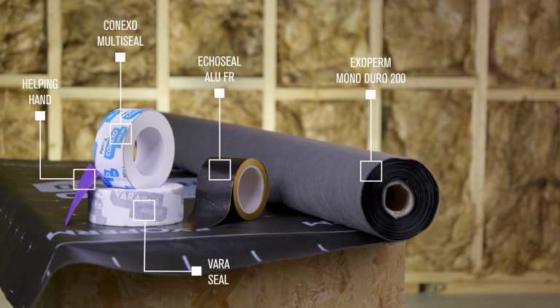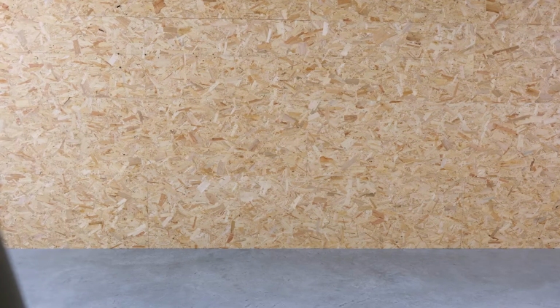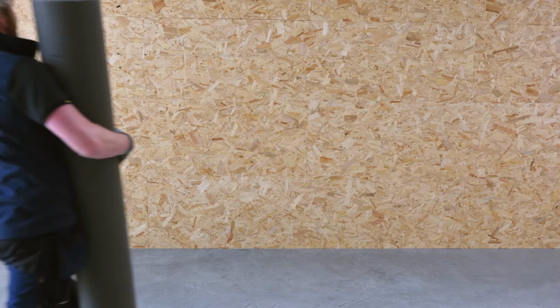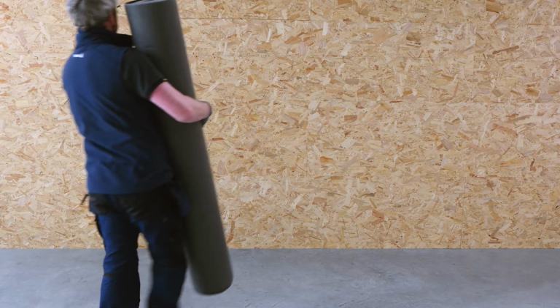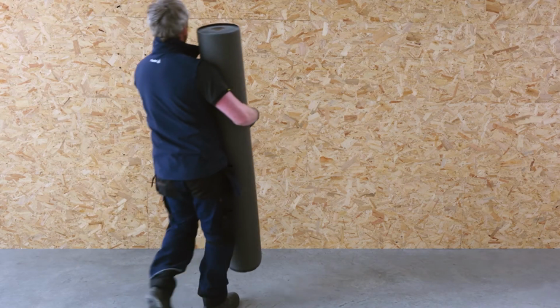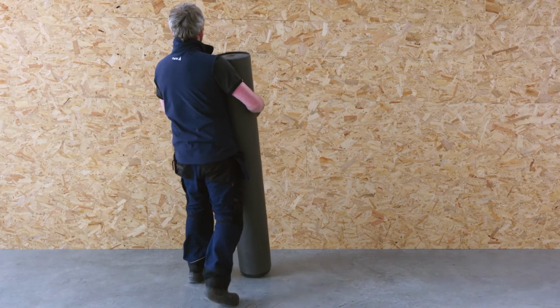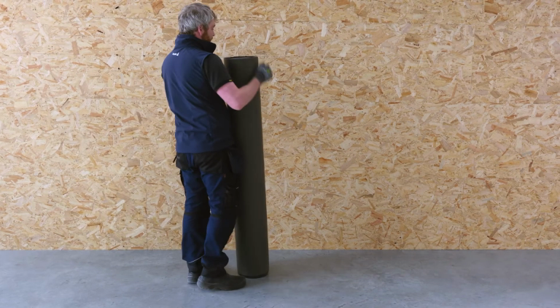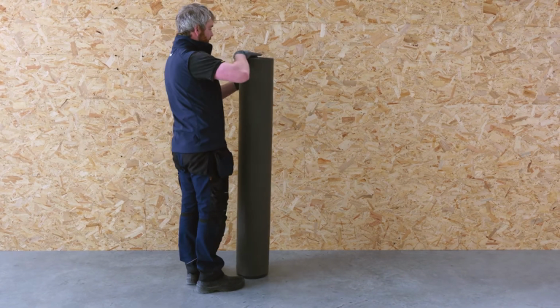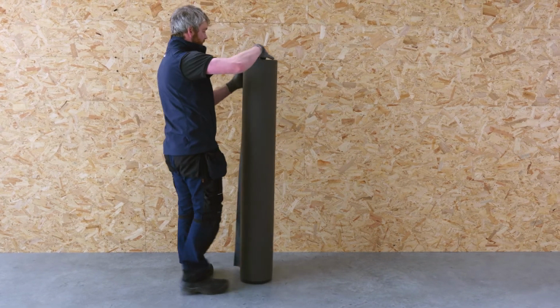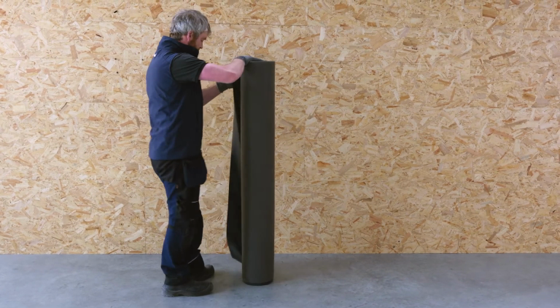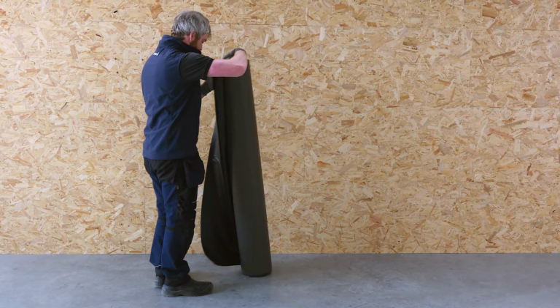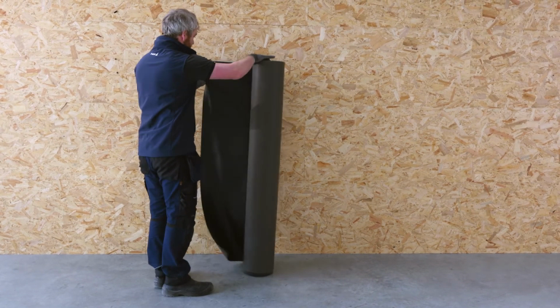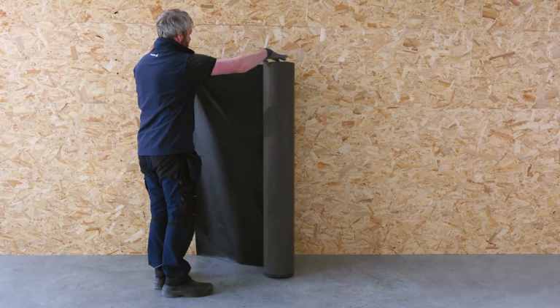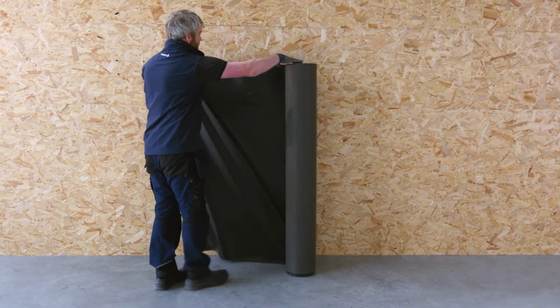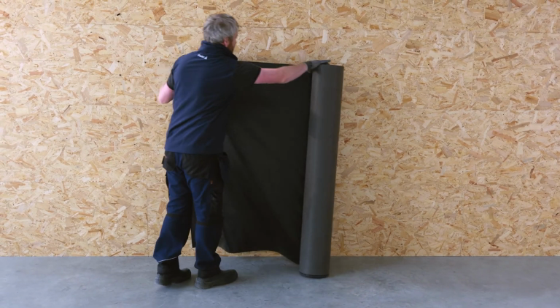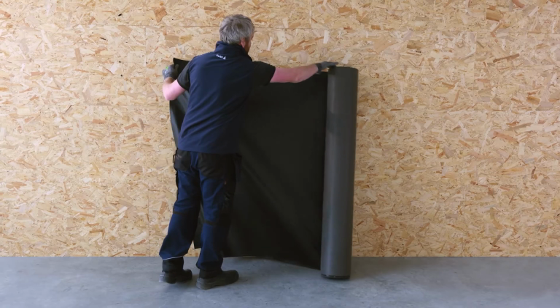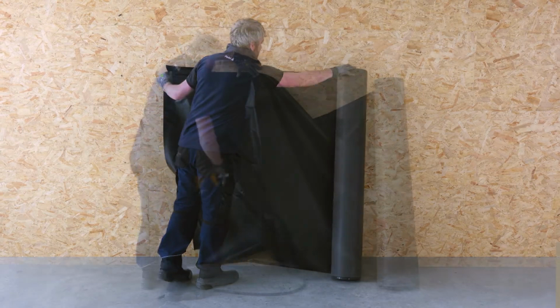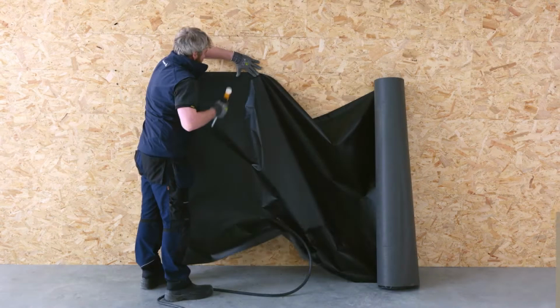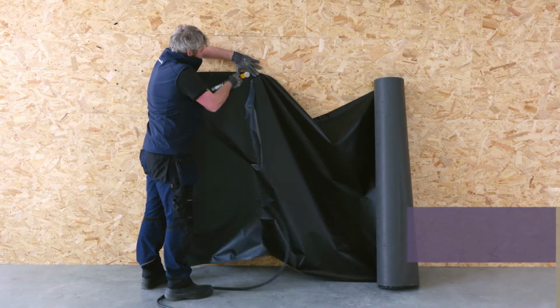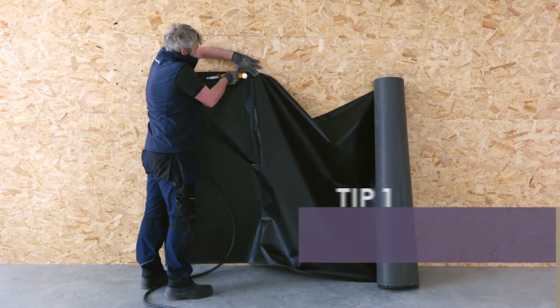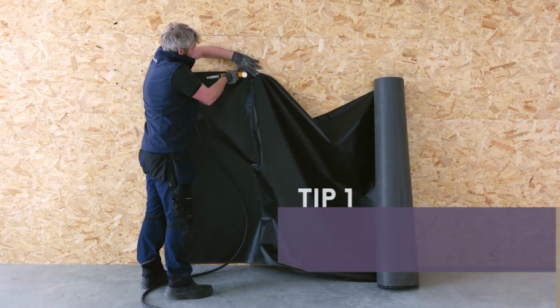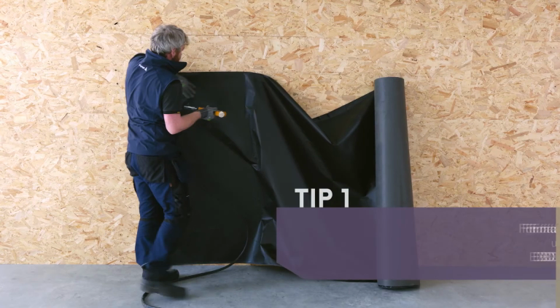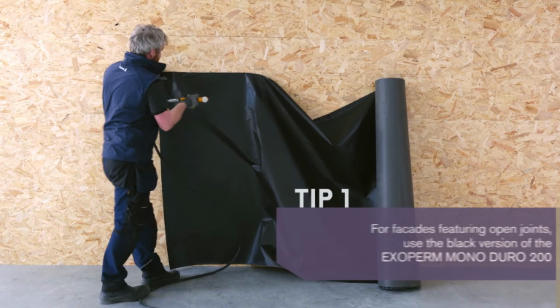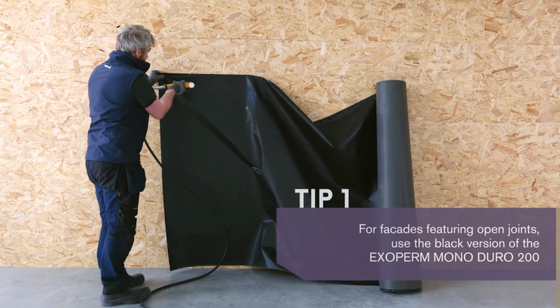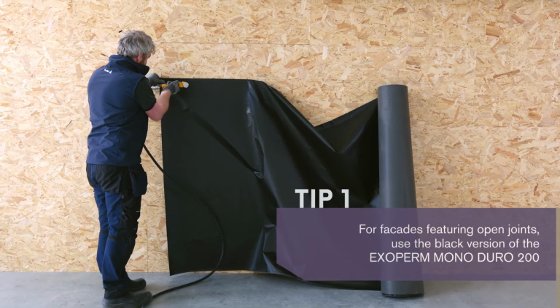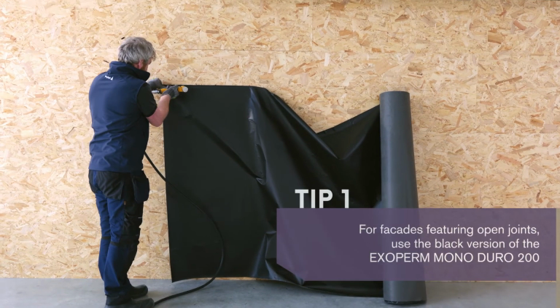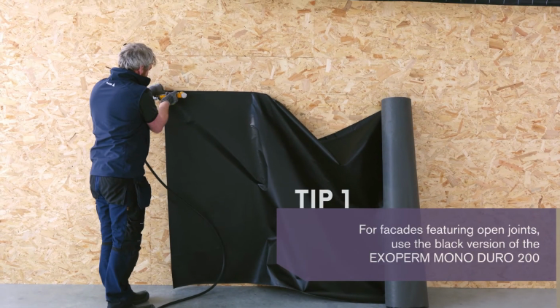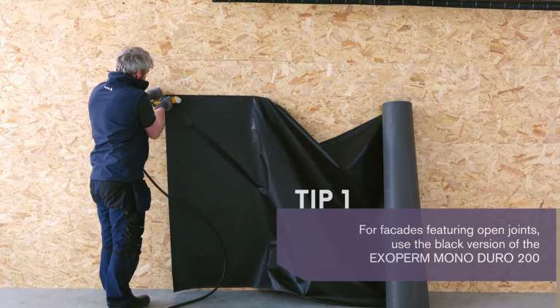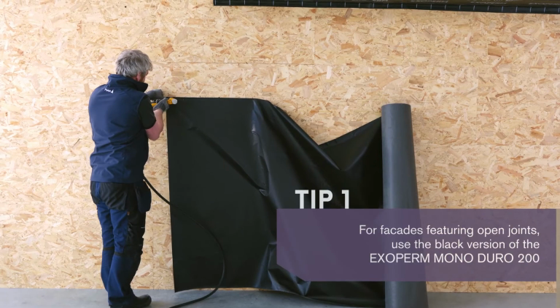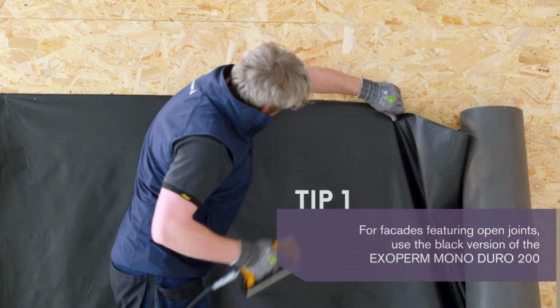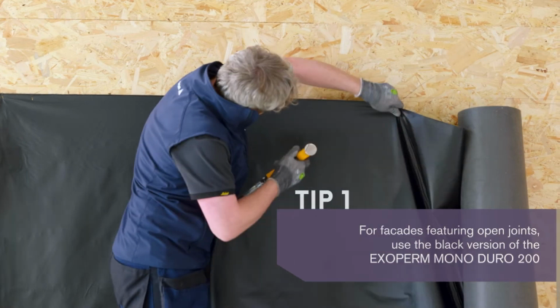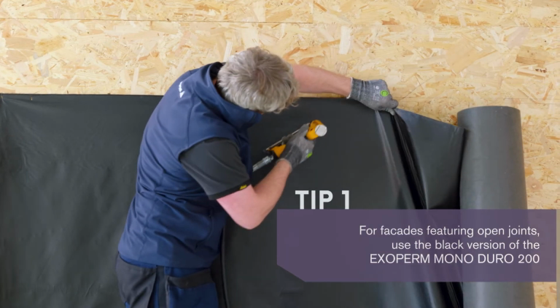It is recommended to measure the solid structure to mark the upper area prior to installing the first layer of the membrane. Align and apply the Exoperm Monoduro on the external wall, with the laminated side facing out.